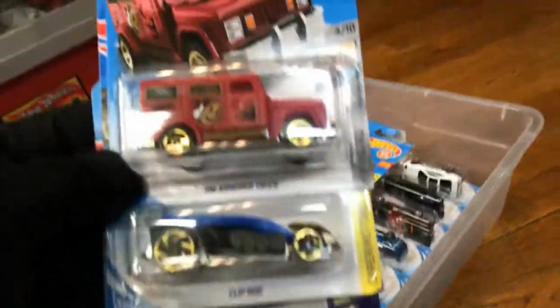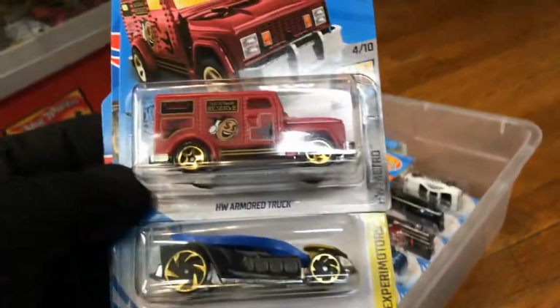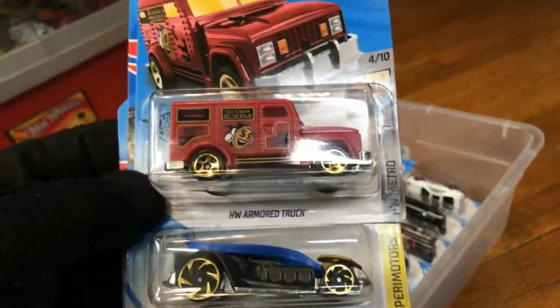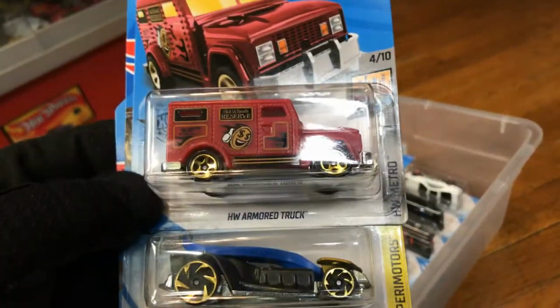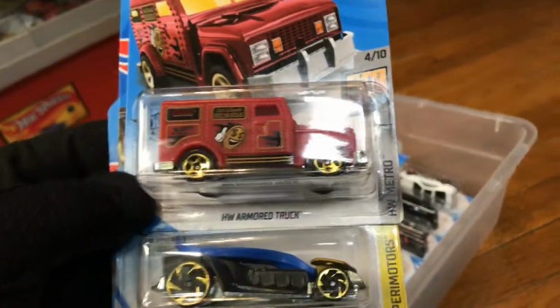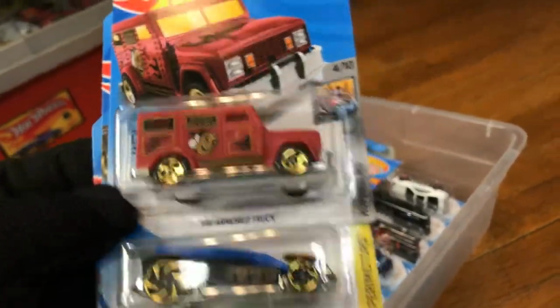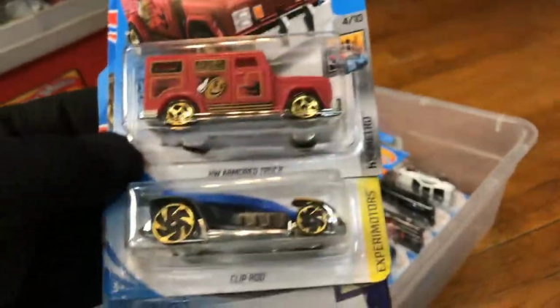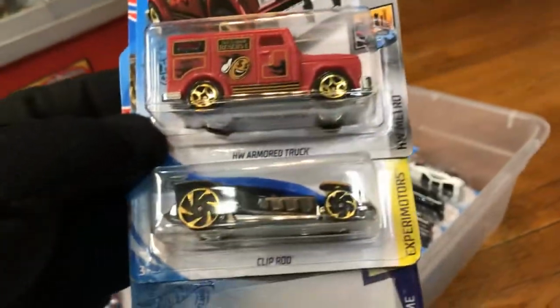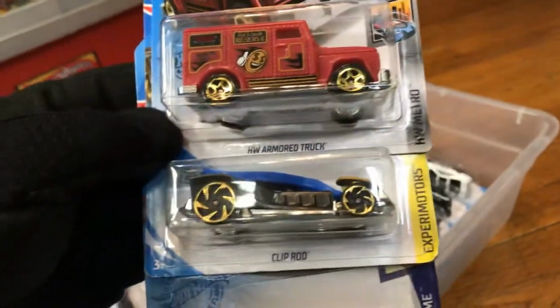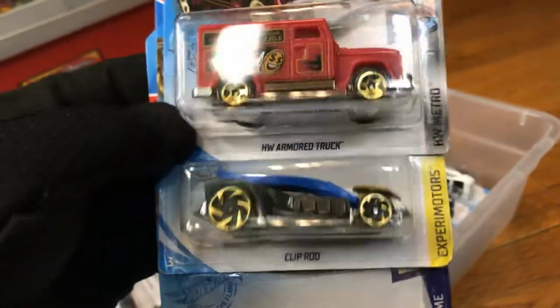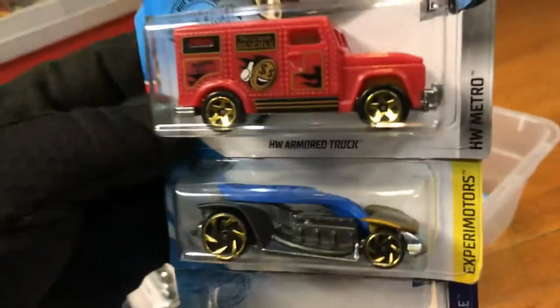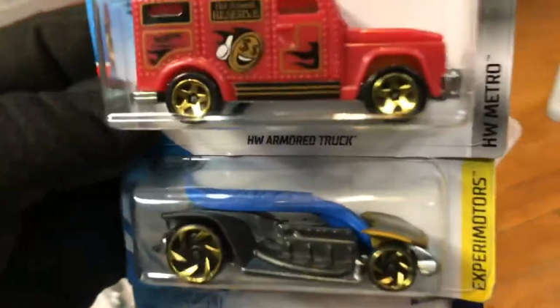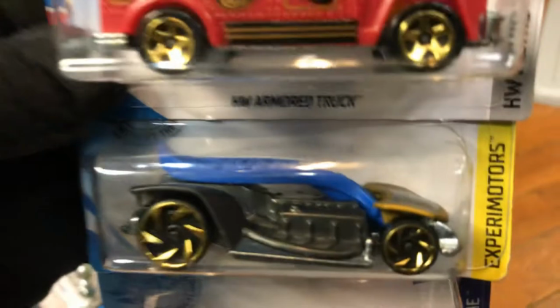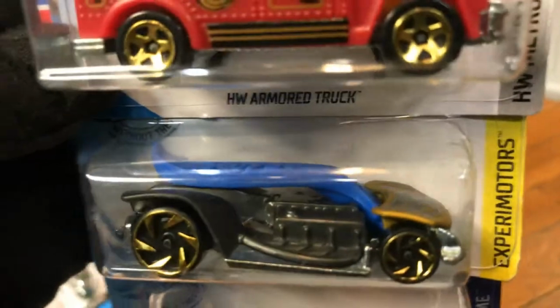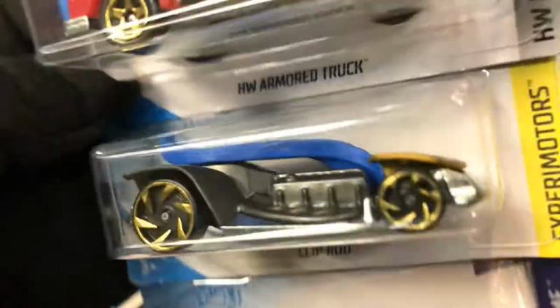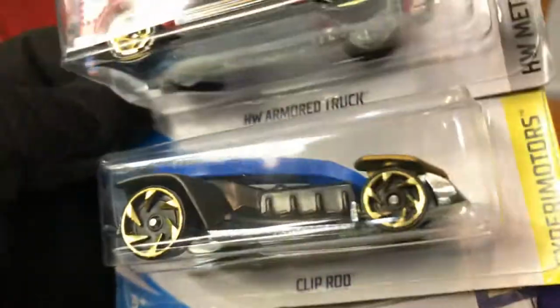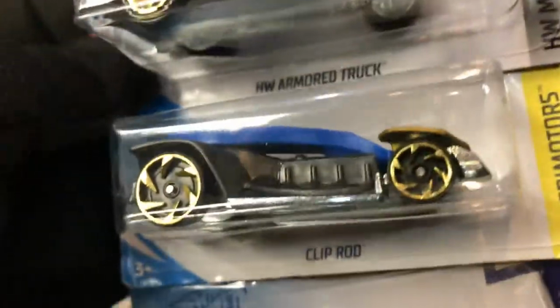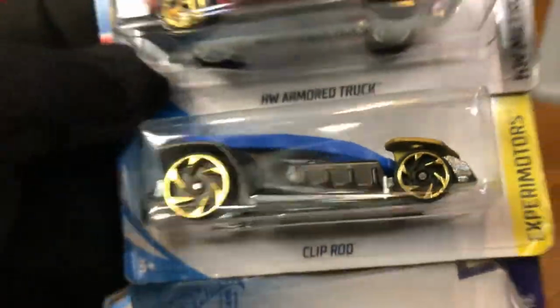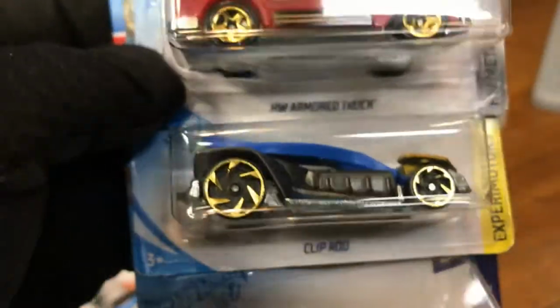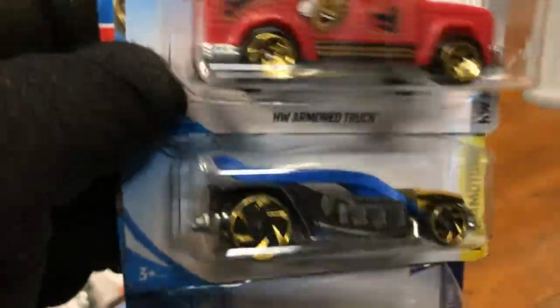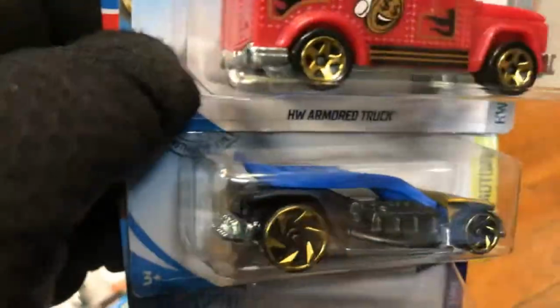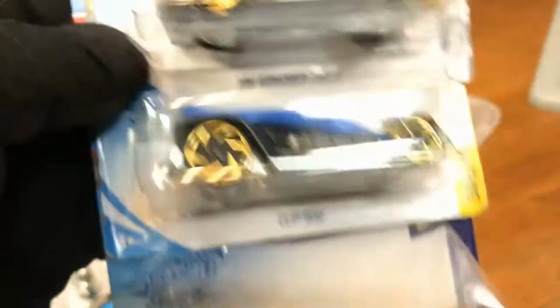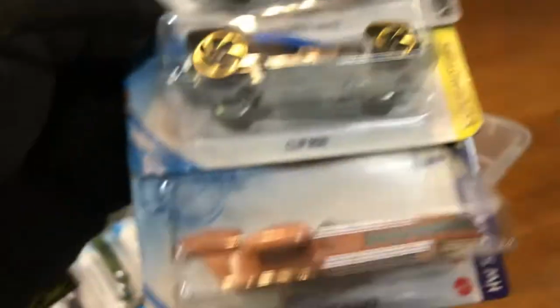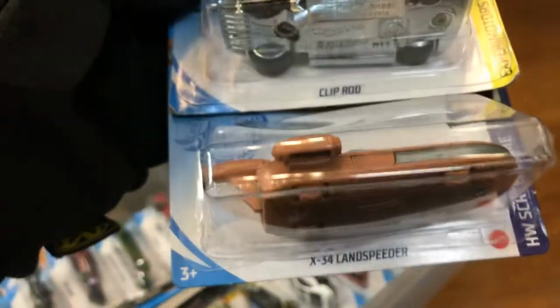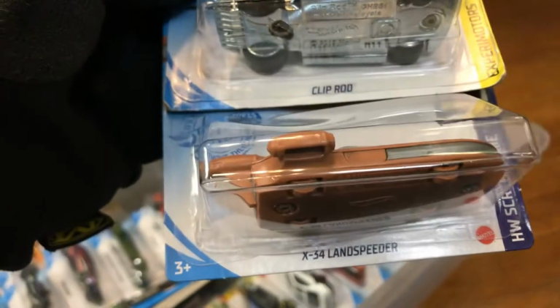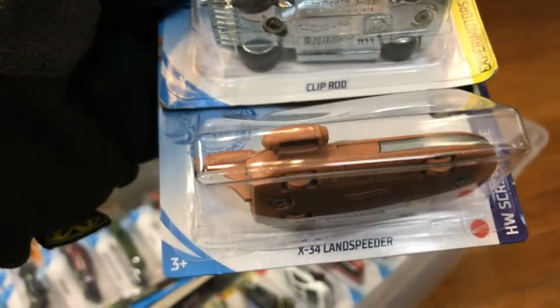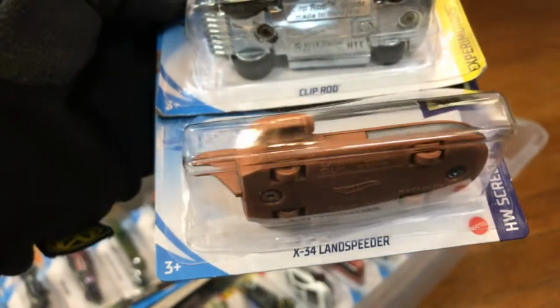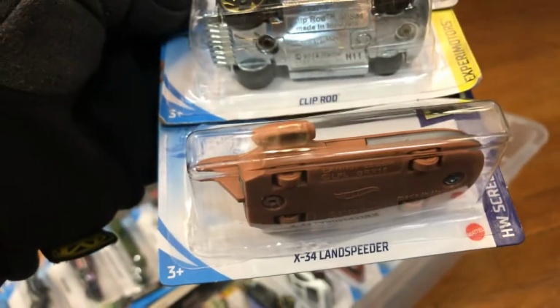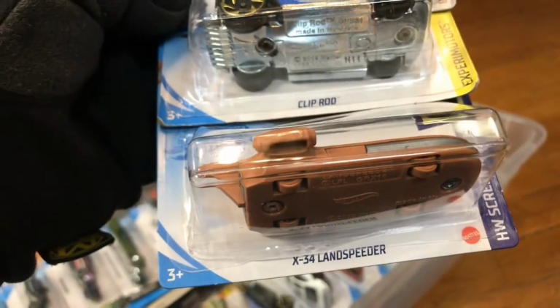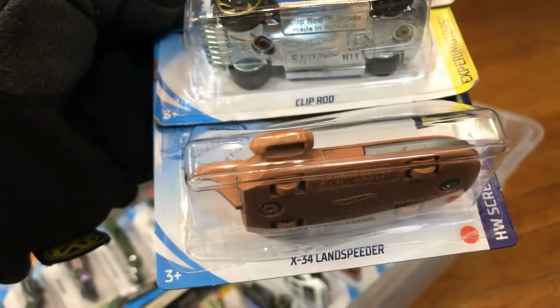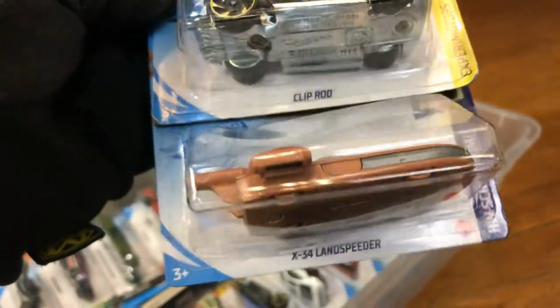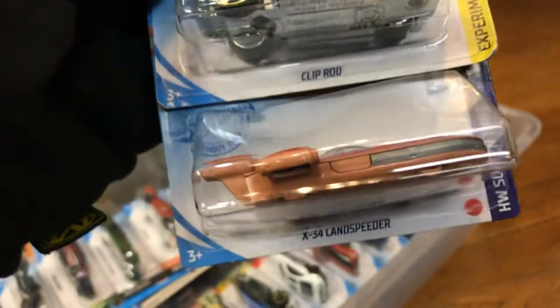And the Hot Wheels Armor Truck — the Clip Rod. That's to put your money in there, you guys know that, right? And the X-34 Land Speeder.